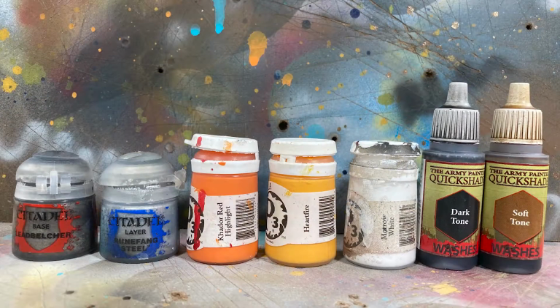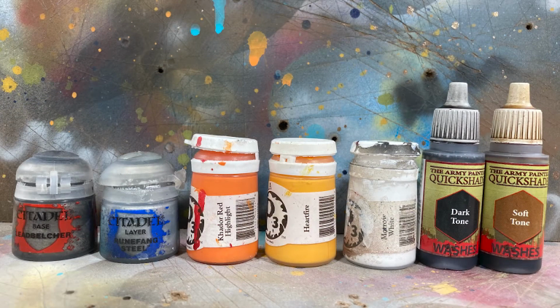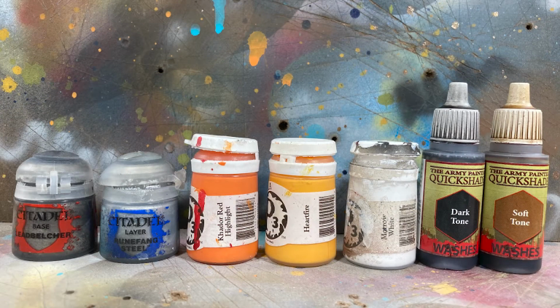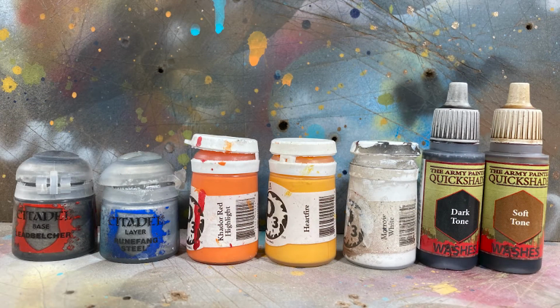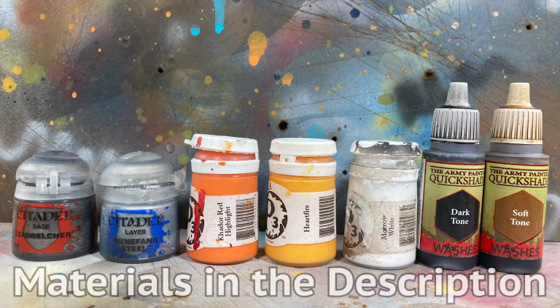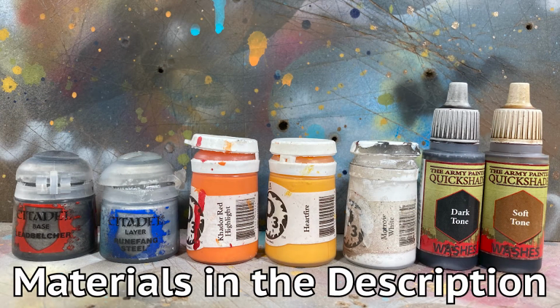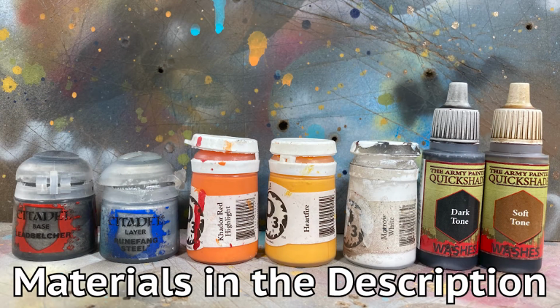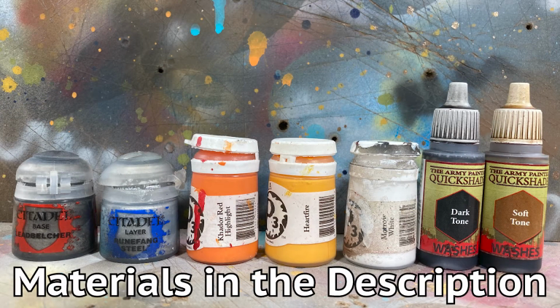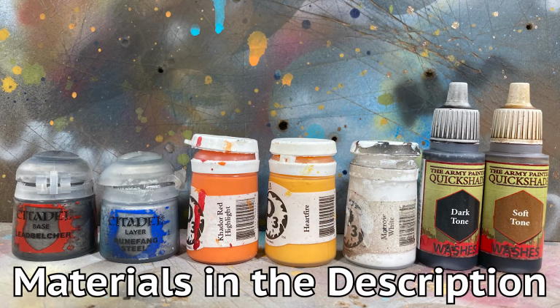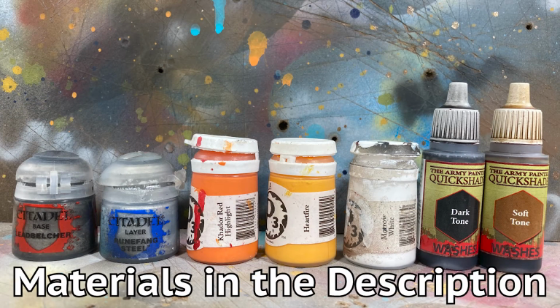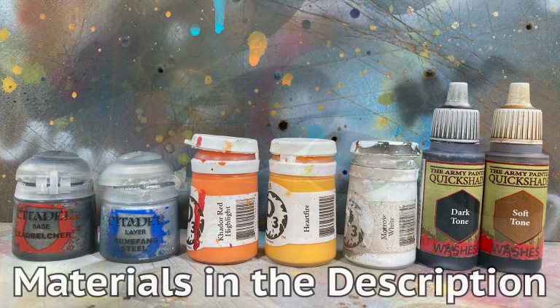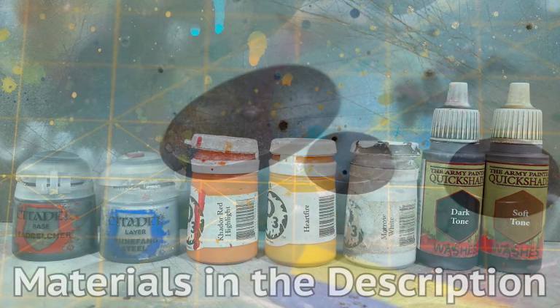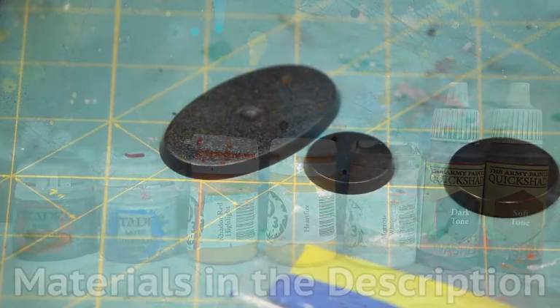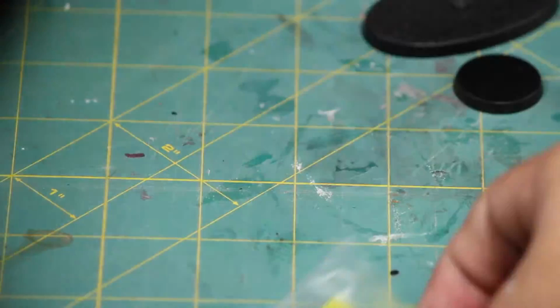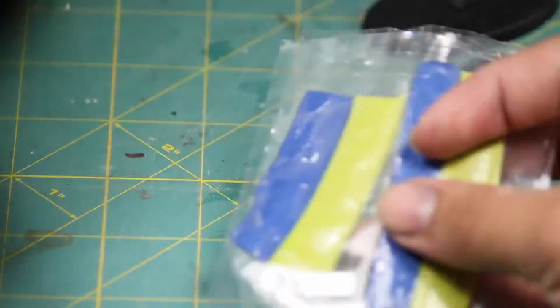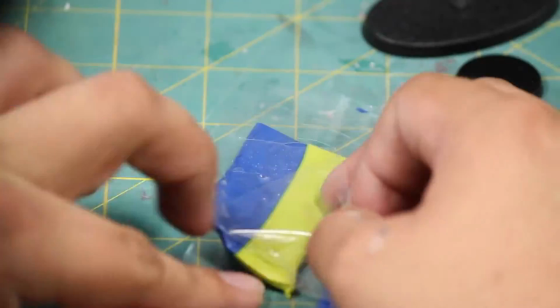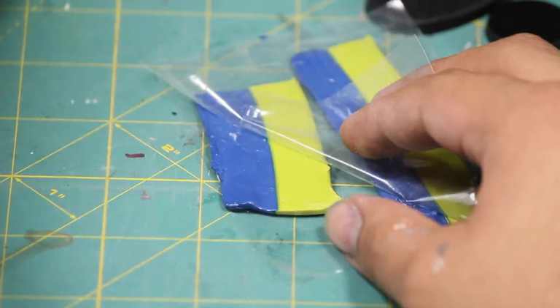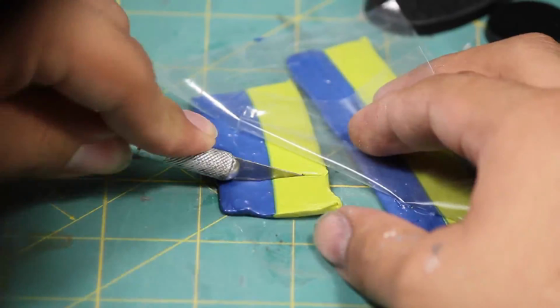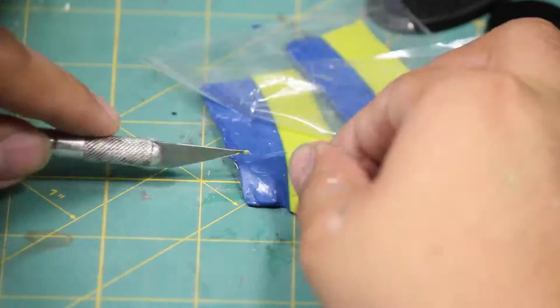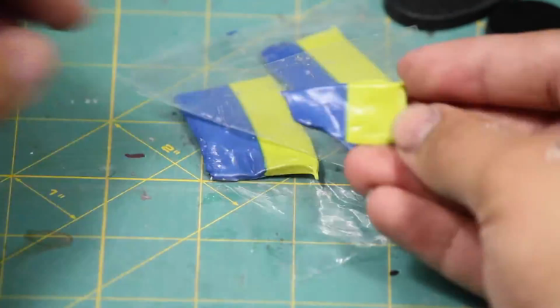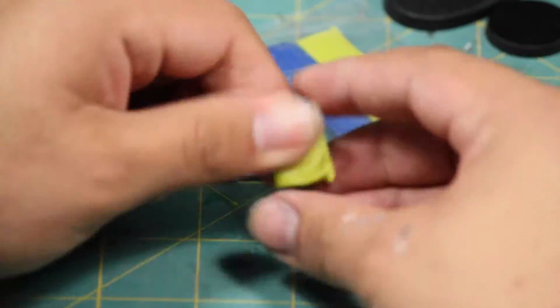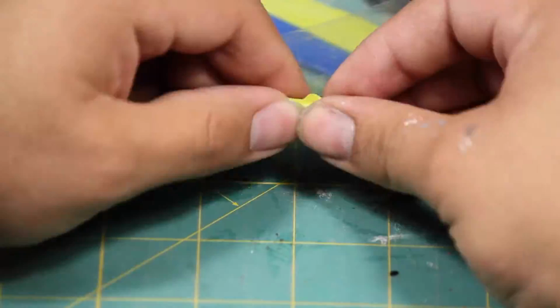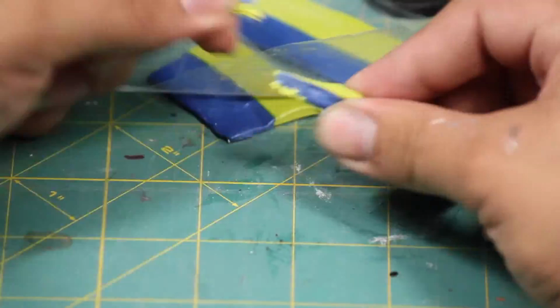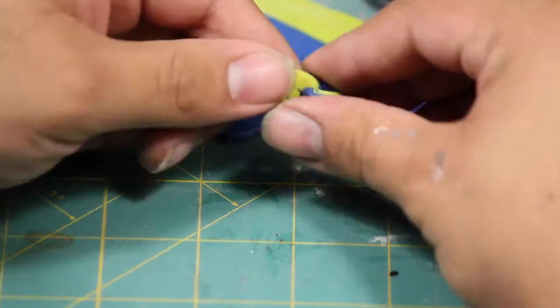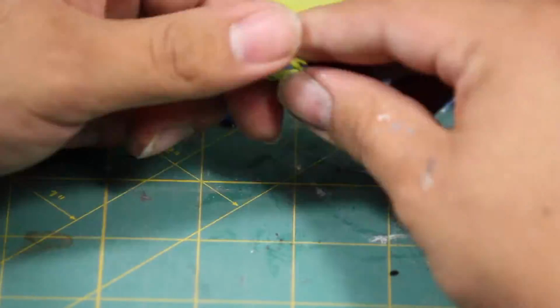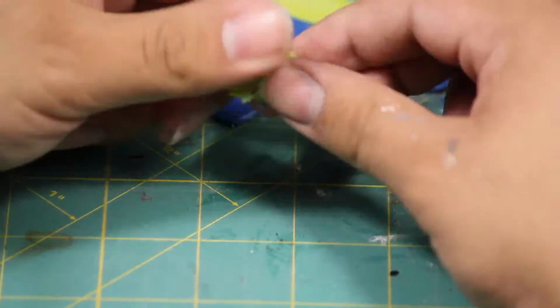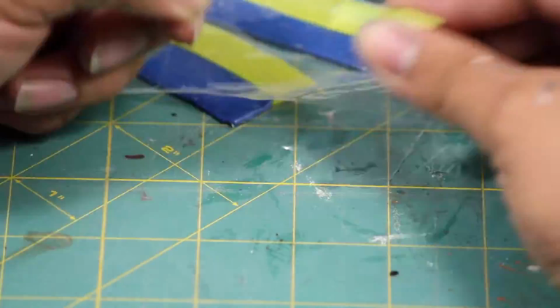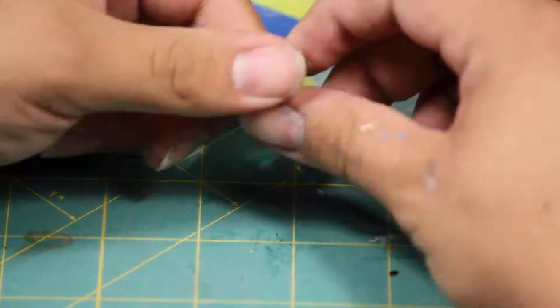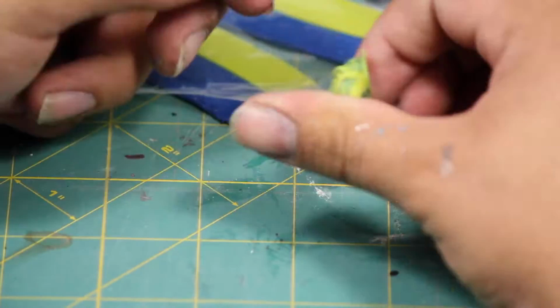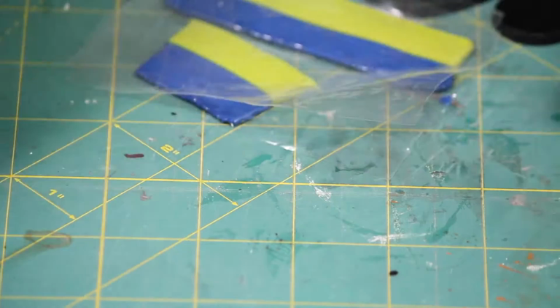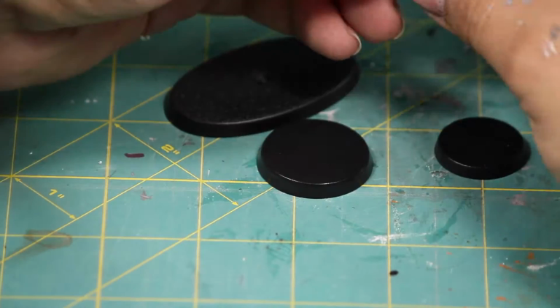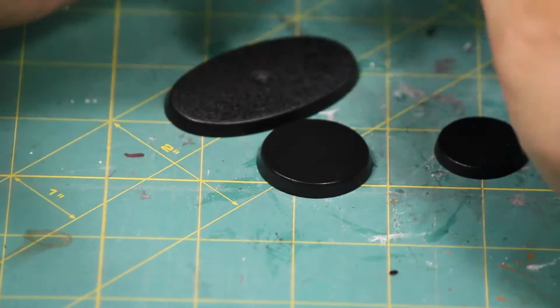Here are the paints I'll be using — you can find a list of materials in the description below. First I cut myself a chunk of green stuff with my hobby knife and mix the two halves together in my hands.